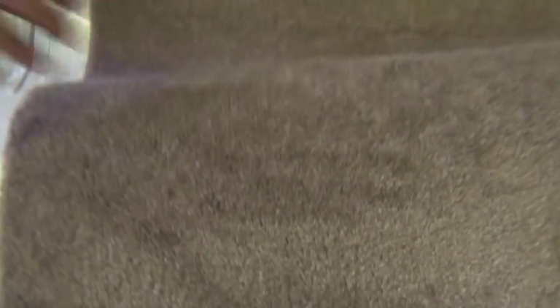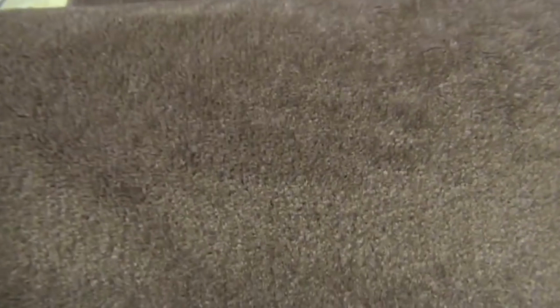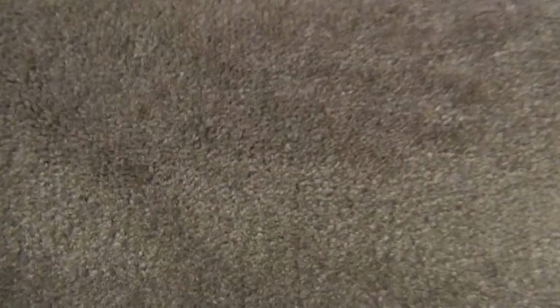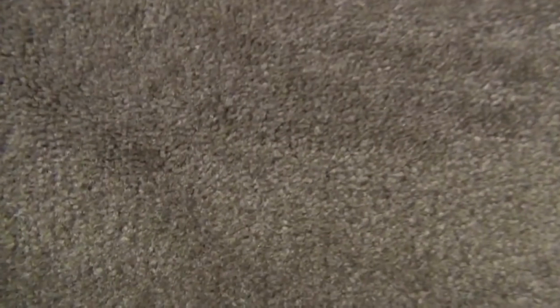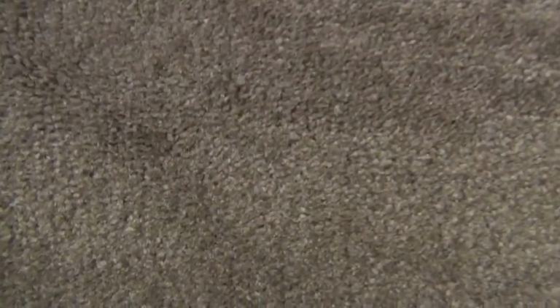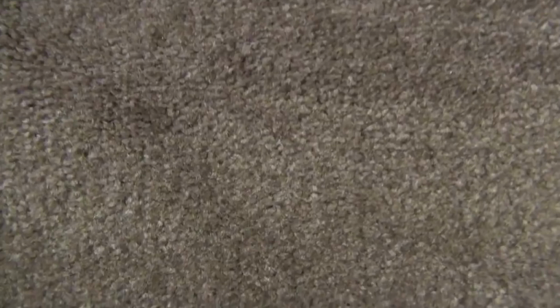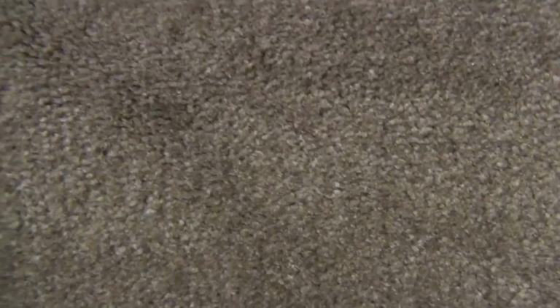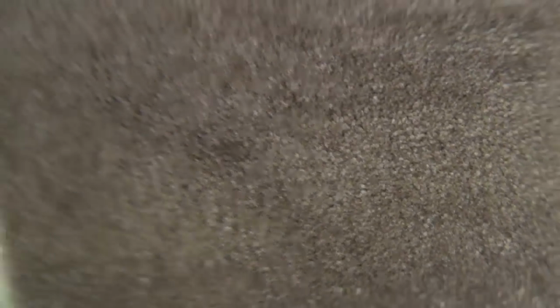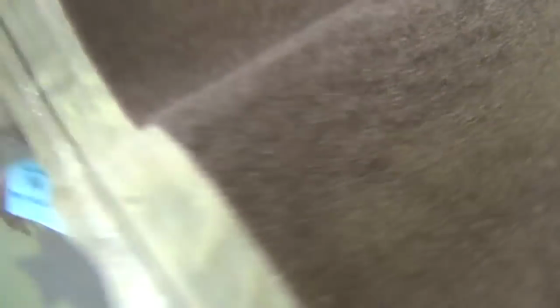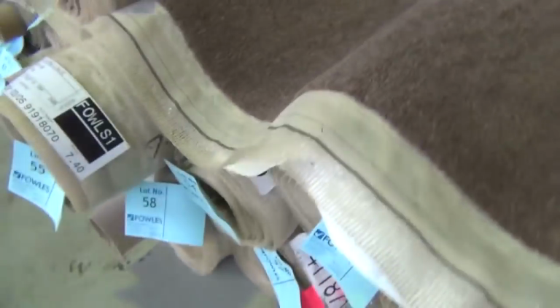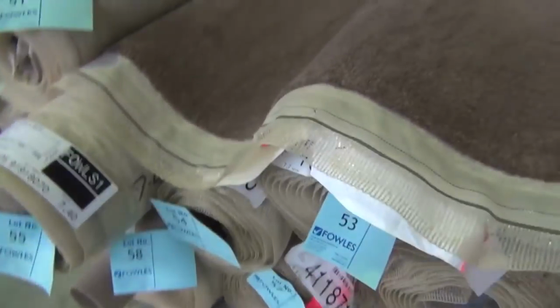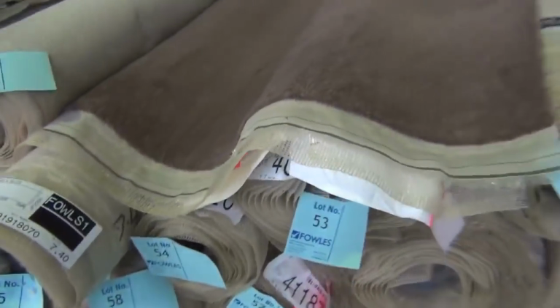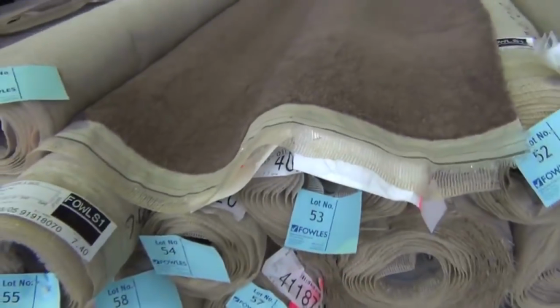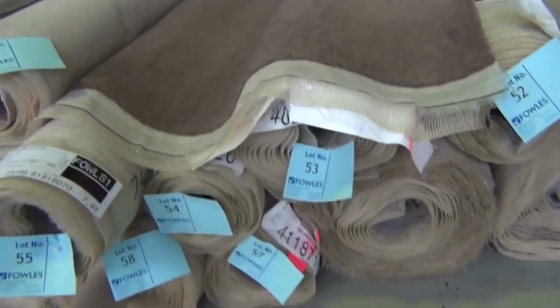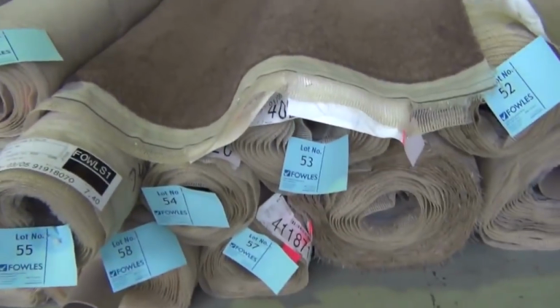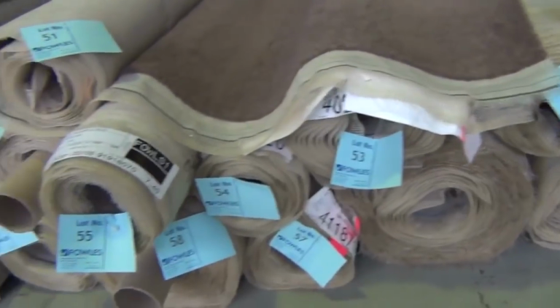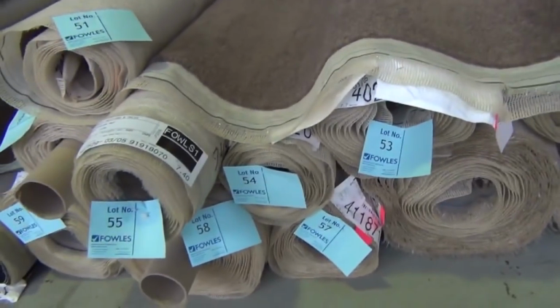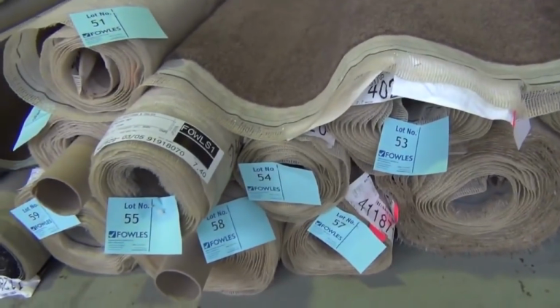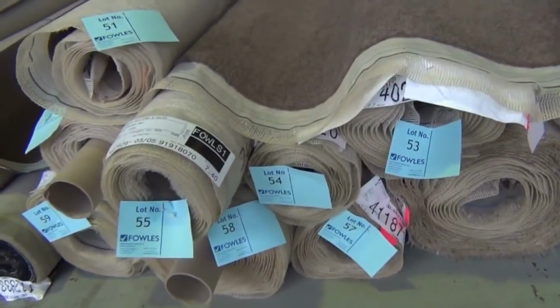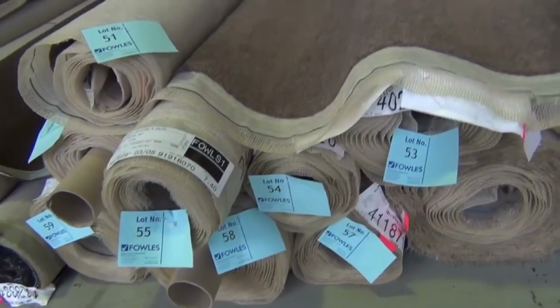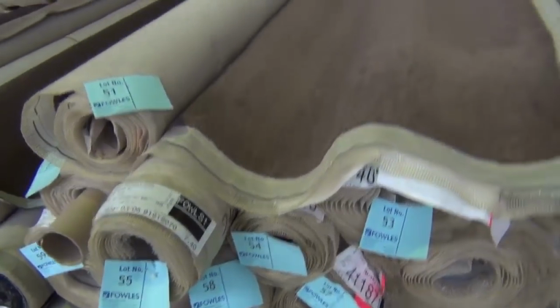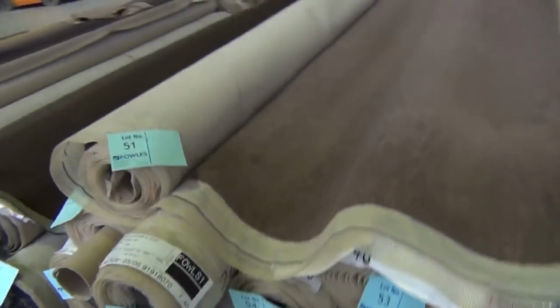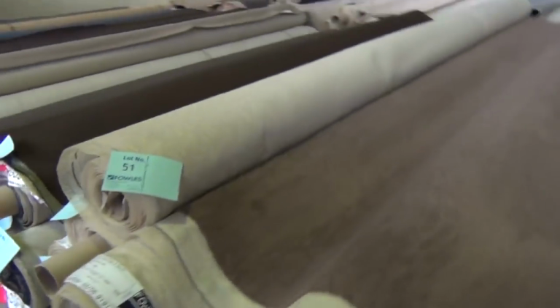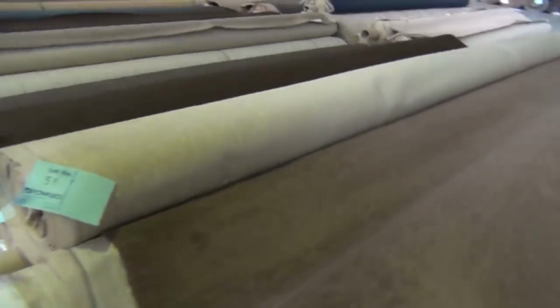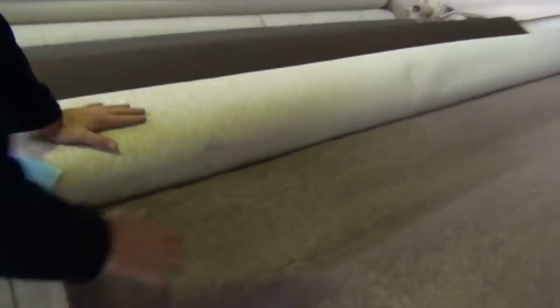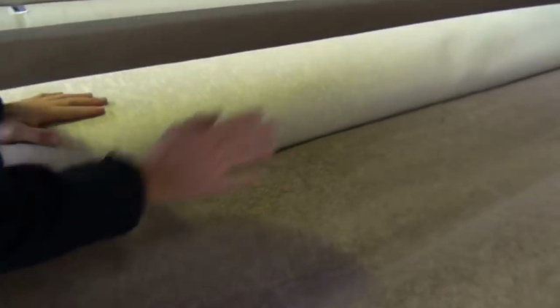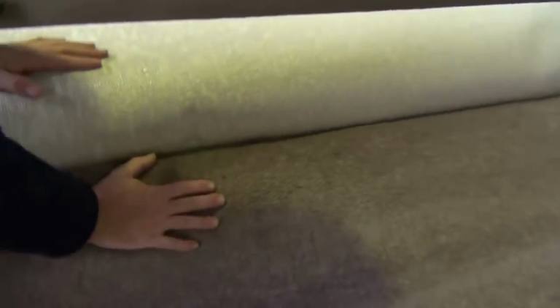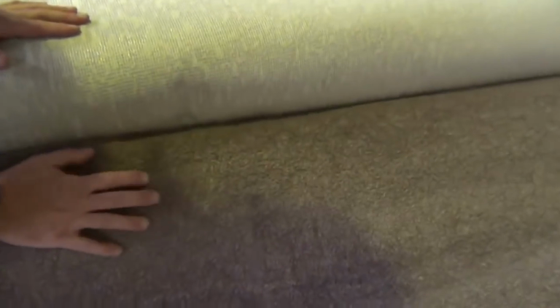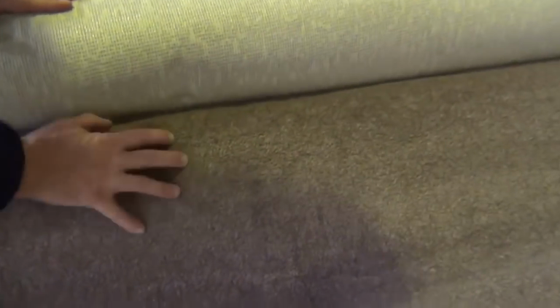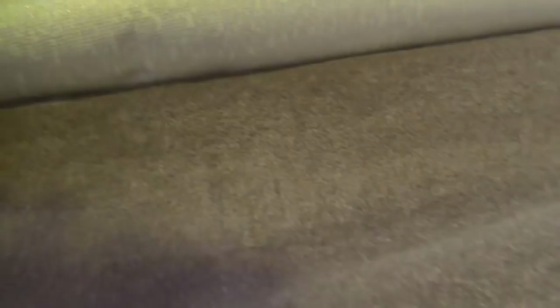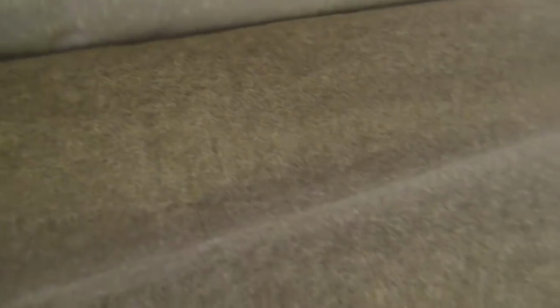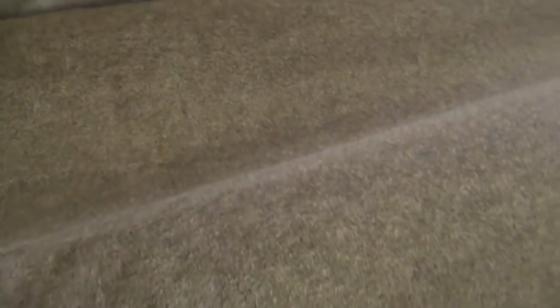These ones here start around about lot number 52, right up to lot 59. There might even be a couple more A-lots there on these ones, because there are quite a few of them and we'll put them all up together.